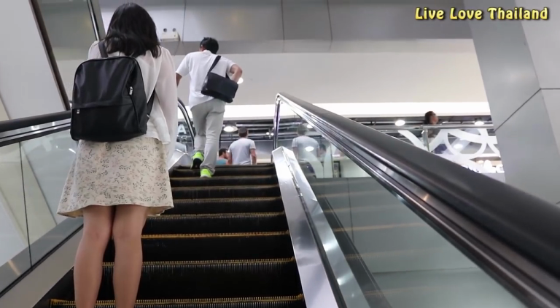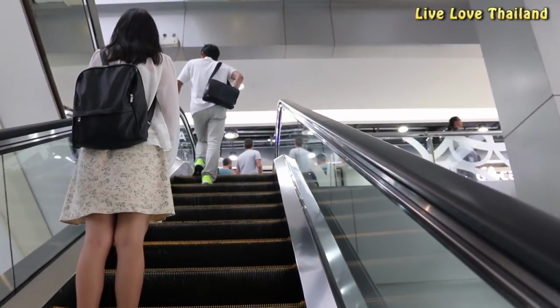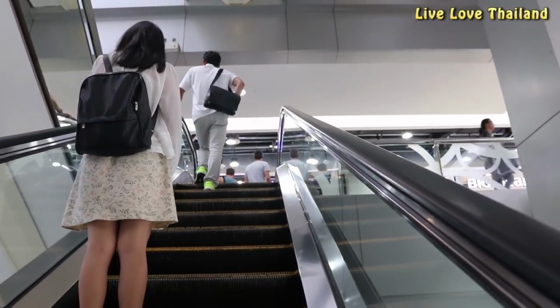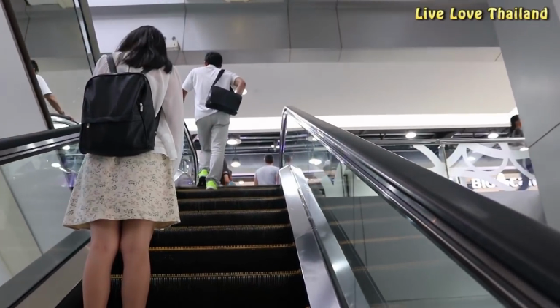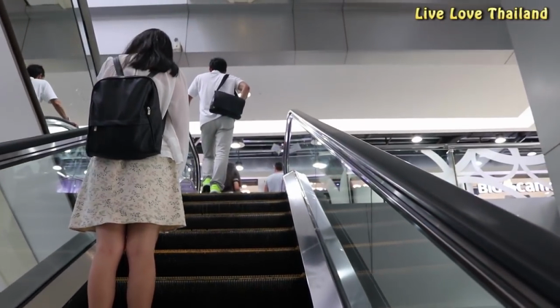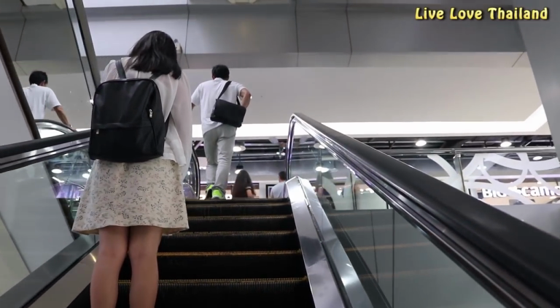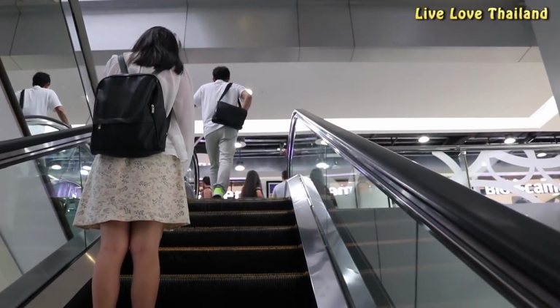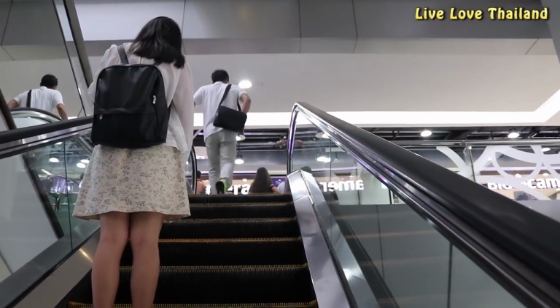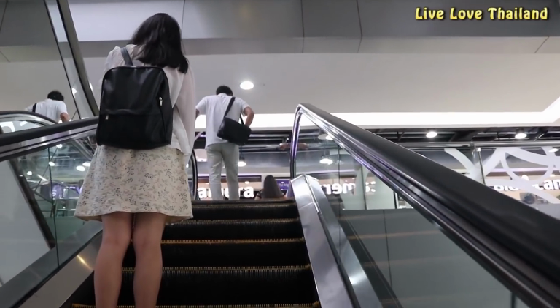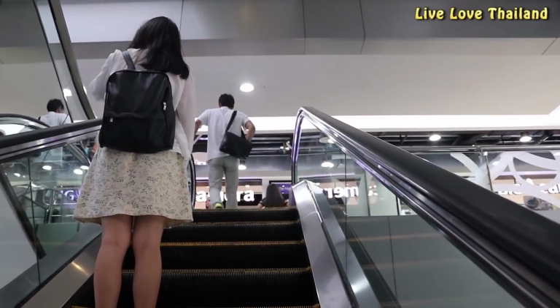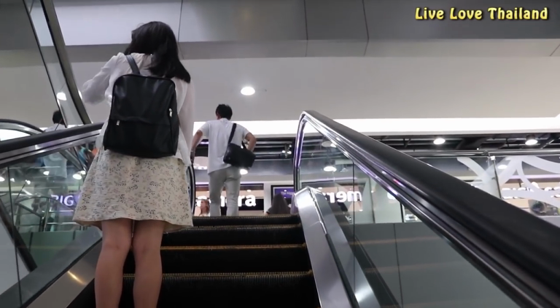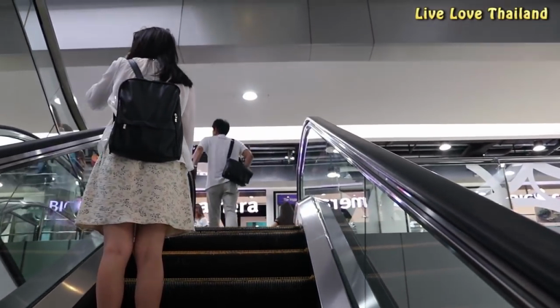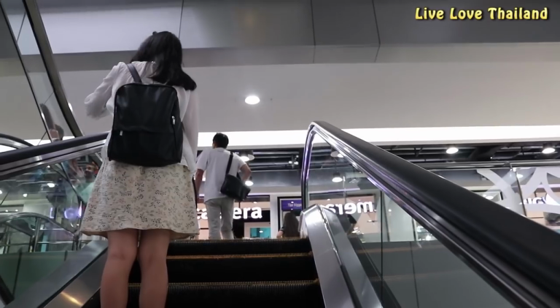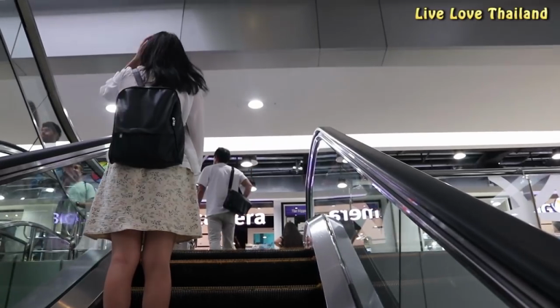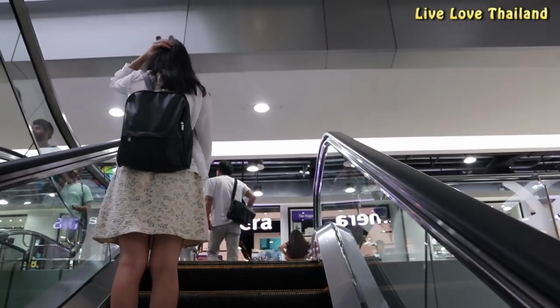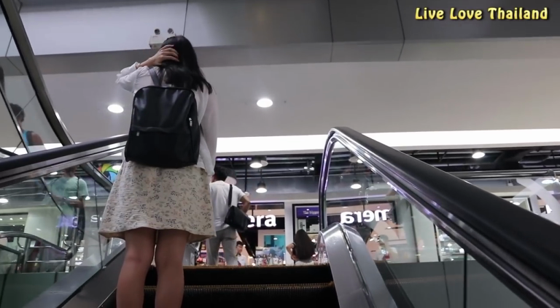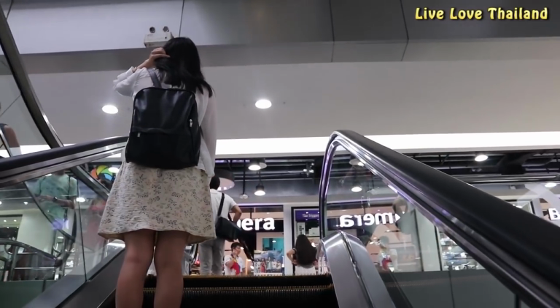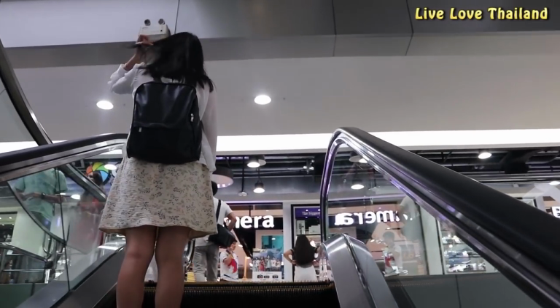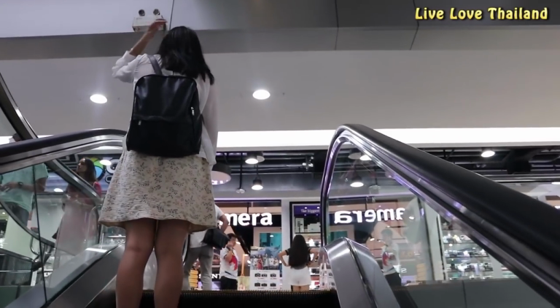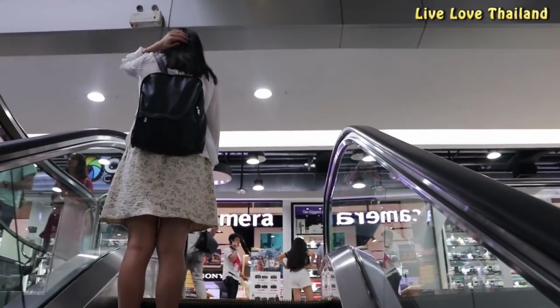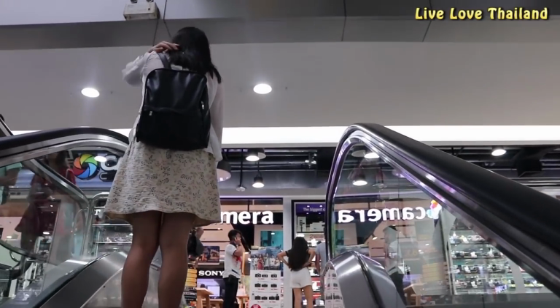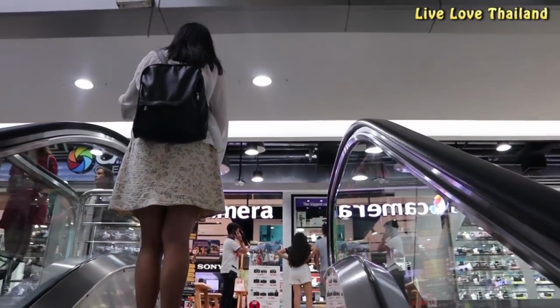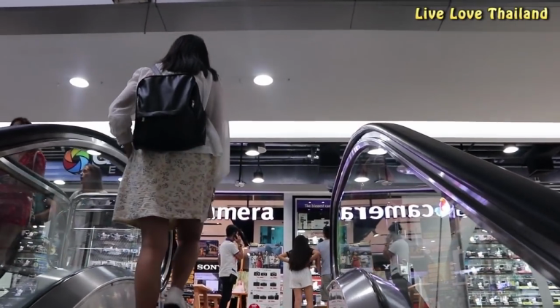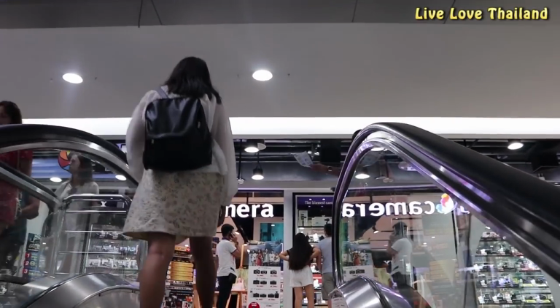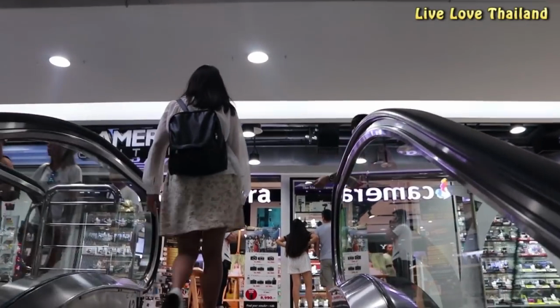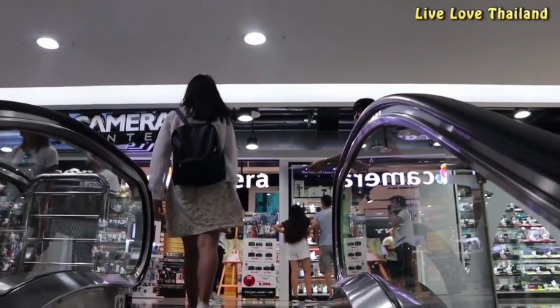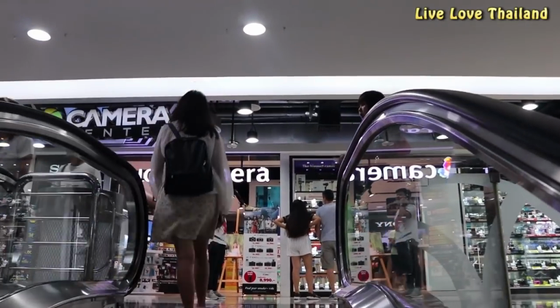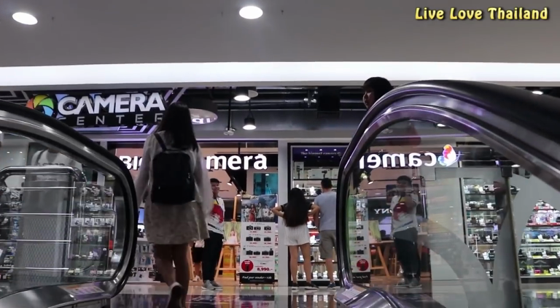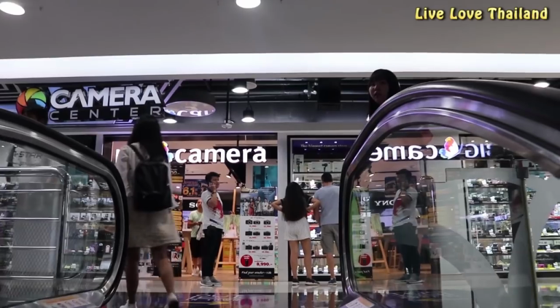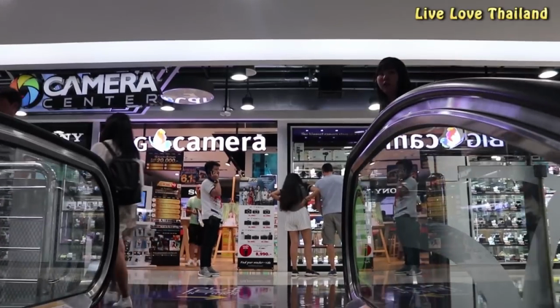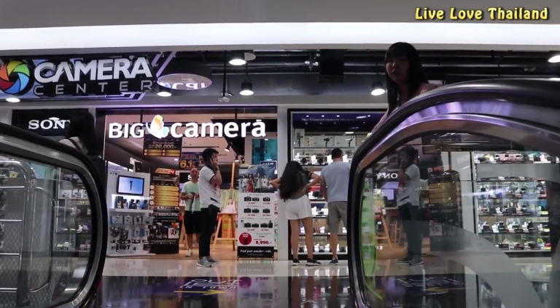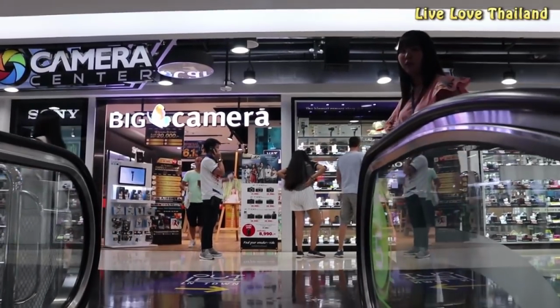Now I am going to the electronics floor to check some cell phones and other stuff. Hope you enjoyed this floor. Subscribe for more from Live Love Thailand. Thank you.